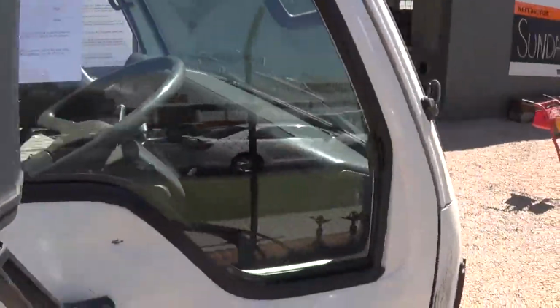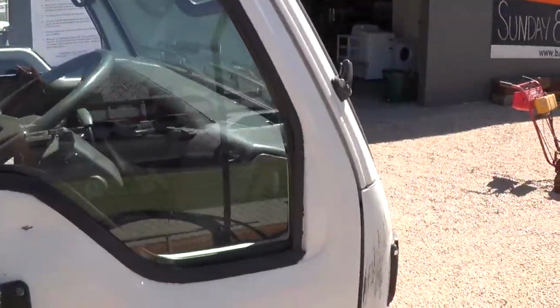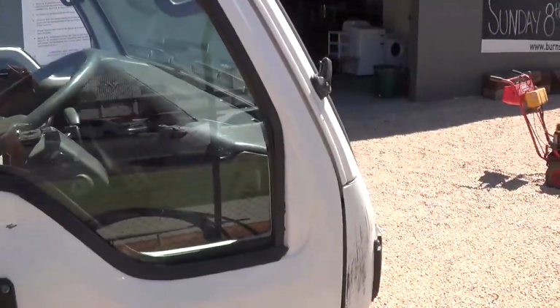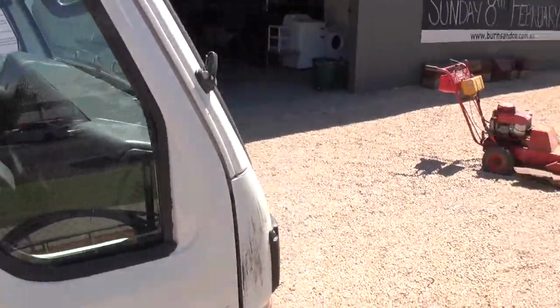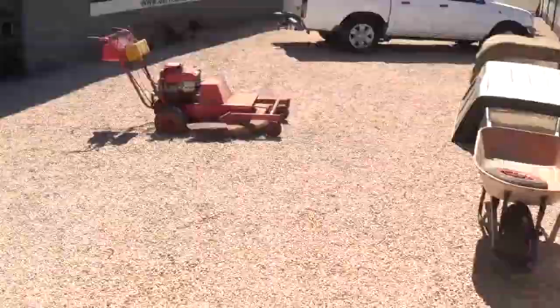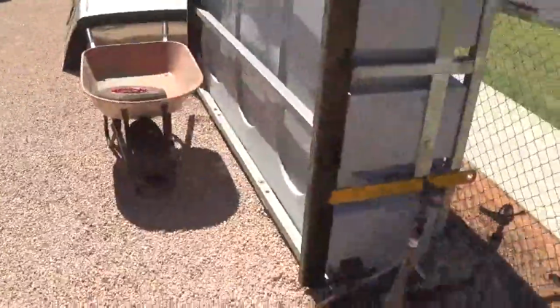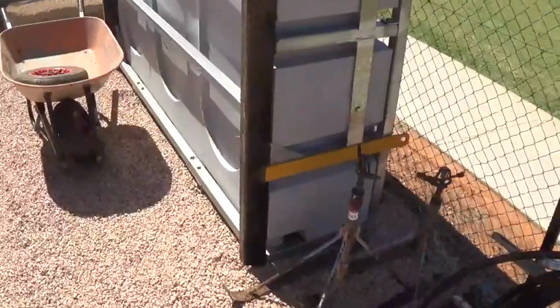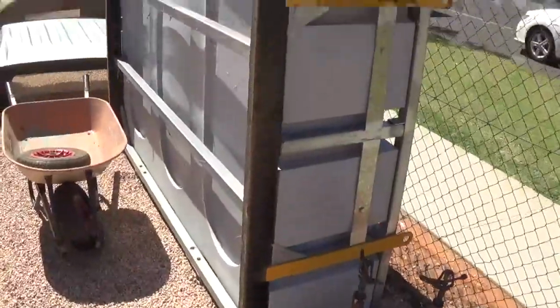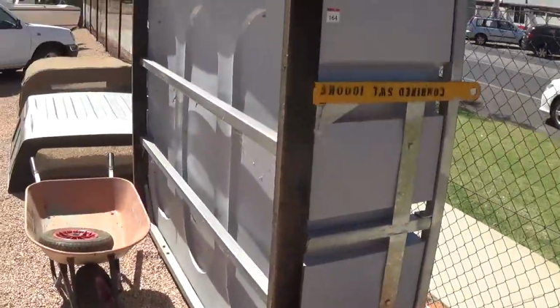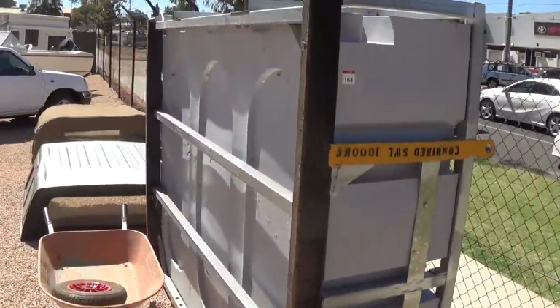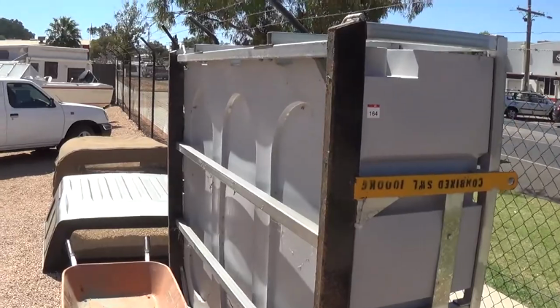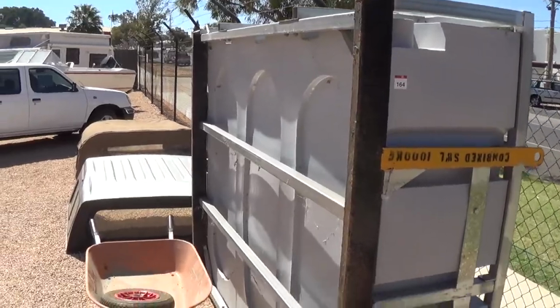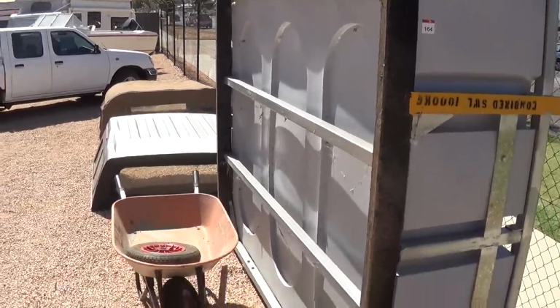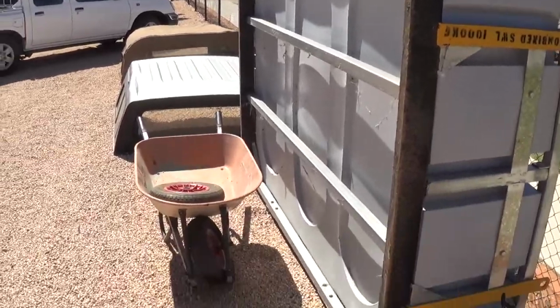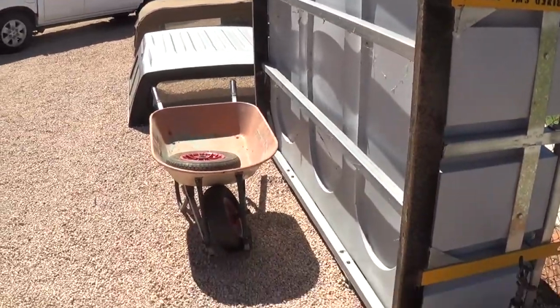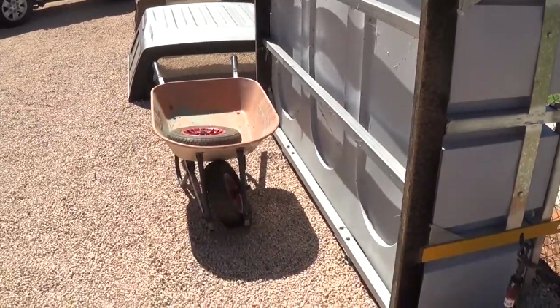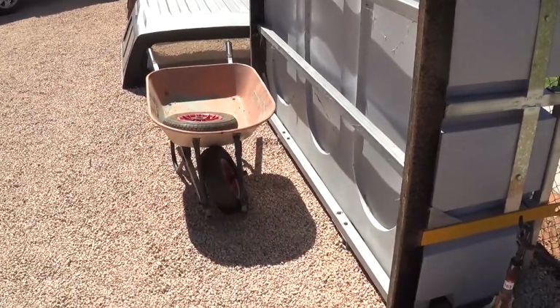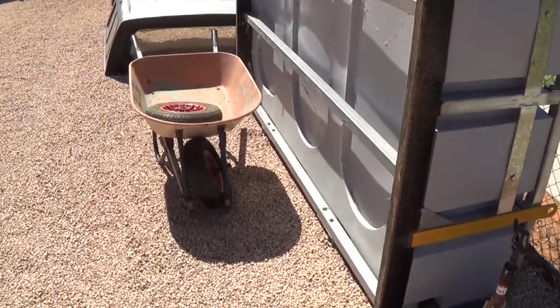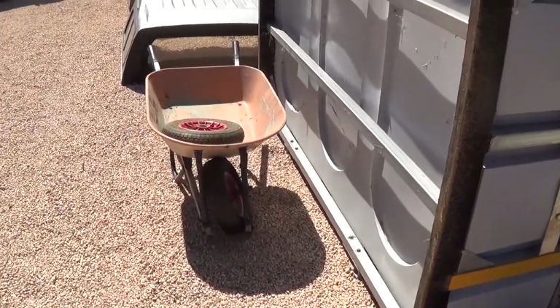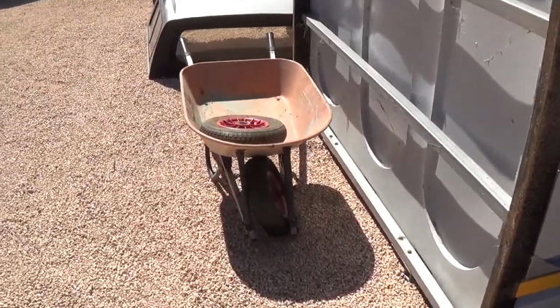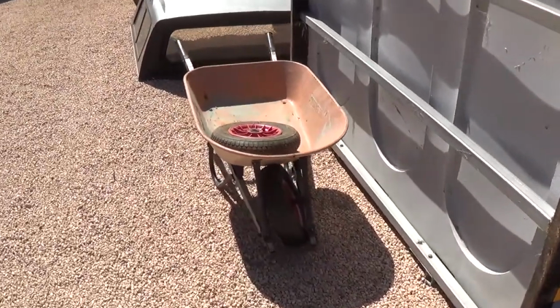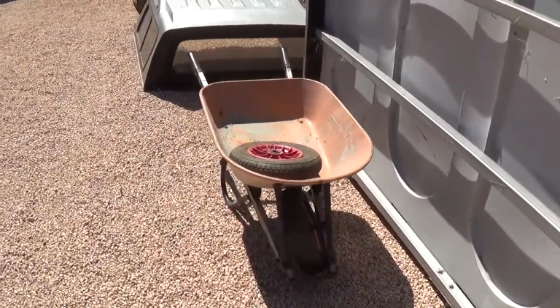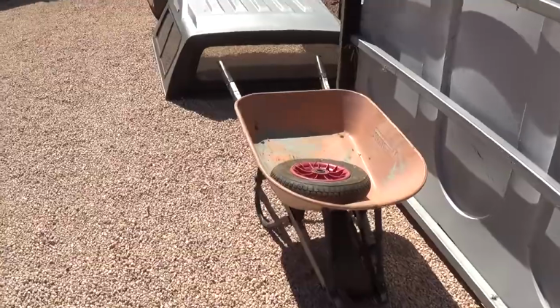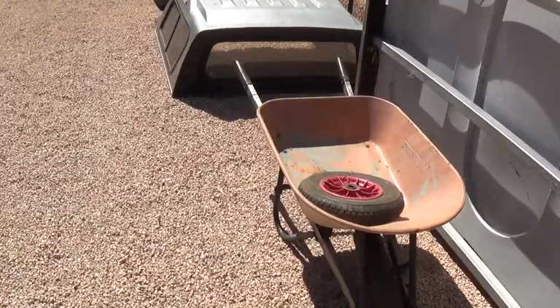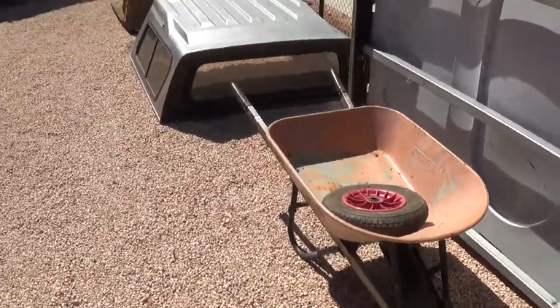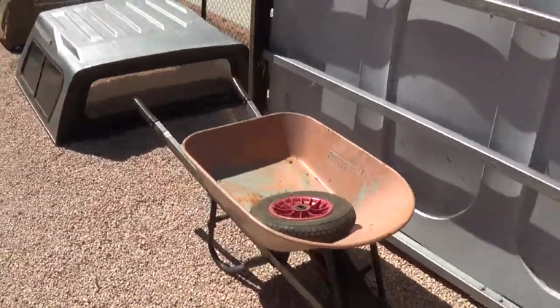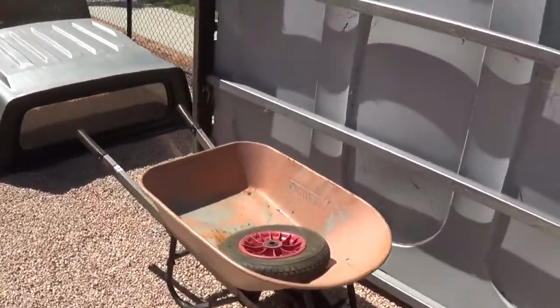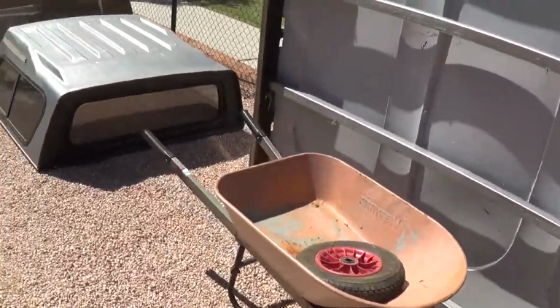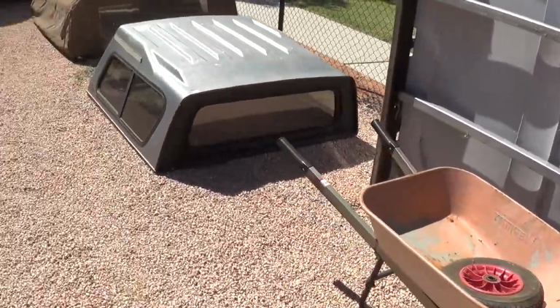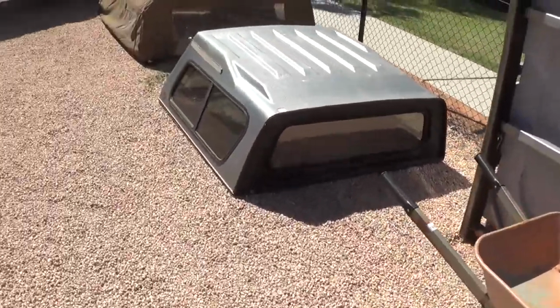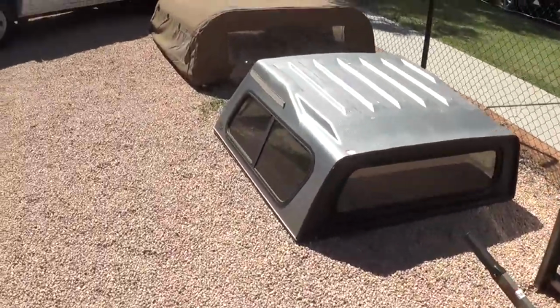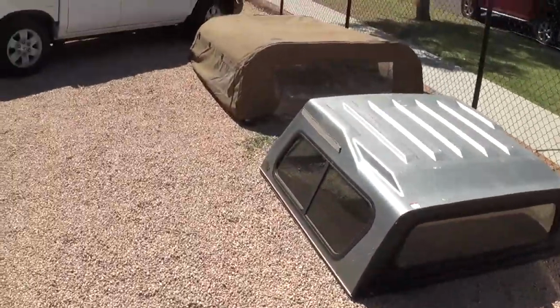It's a 95 model Mazda. This is a brand new portable septic tank — can go under a portable house or something of the like, a workman's accommodation or something there. That'll be handy enough too. A couple of vehicle canopies.